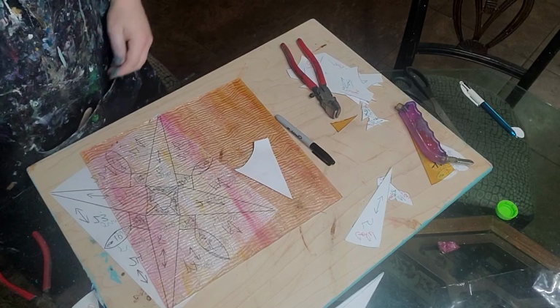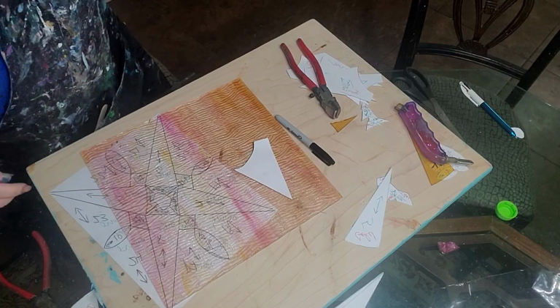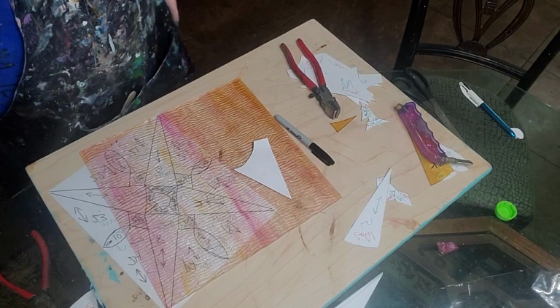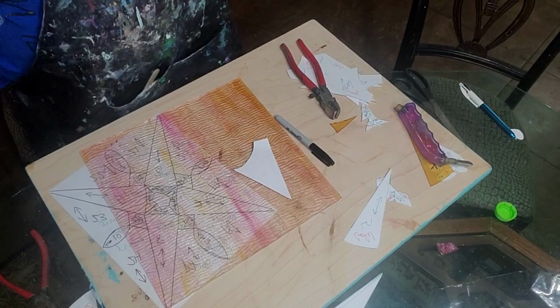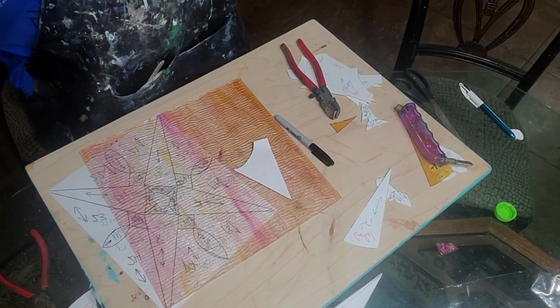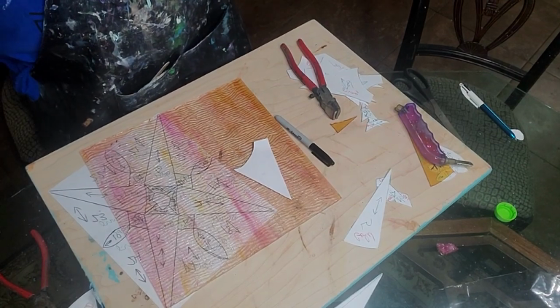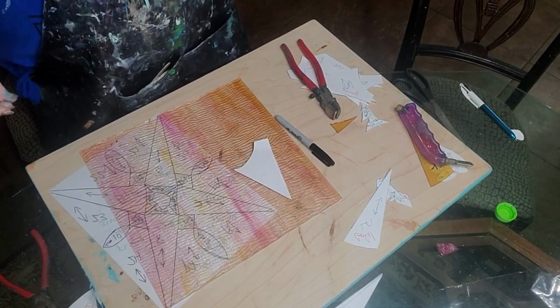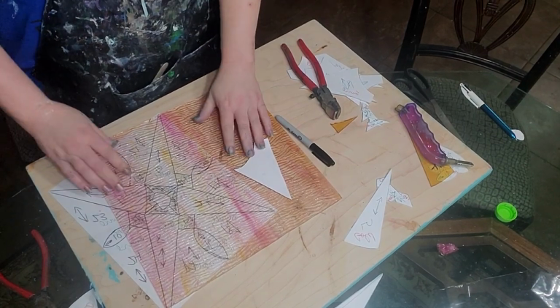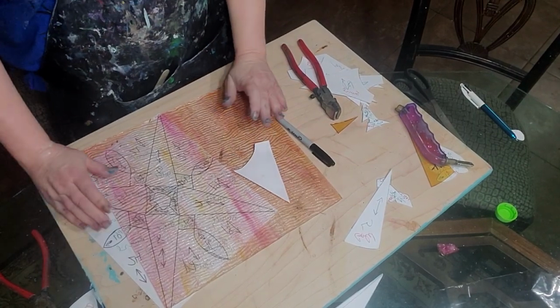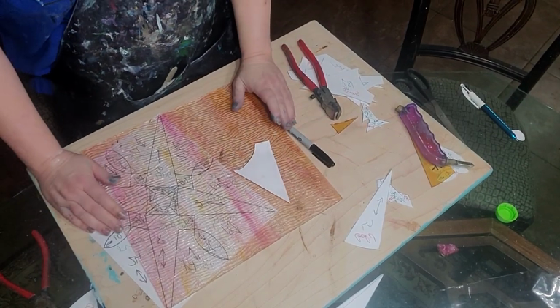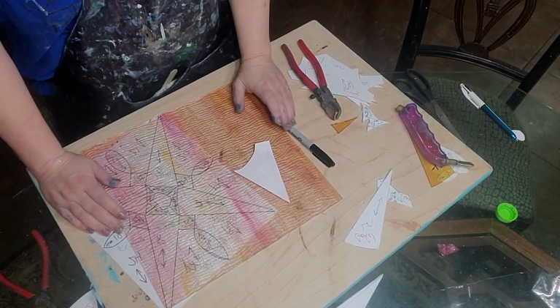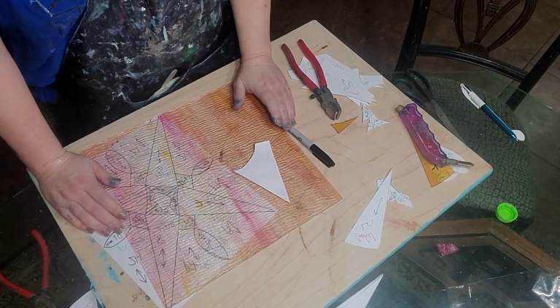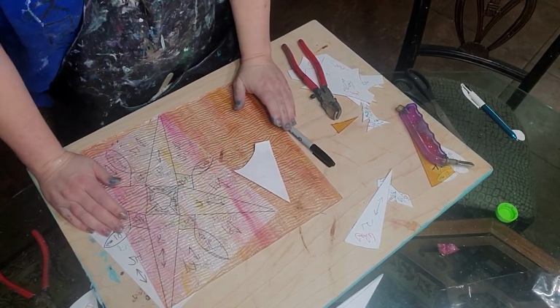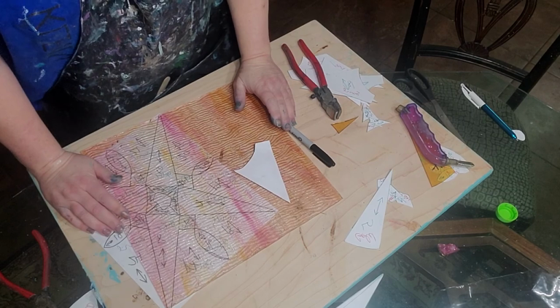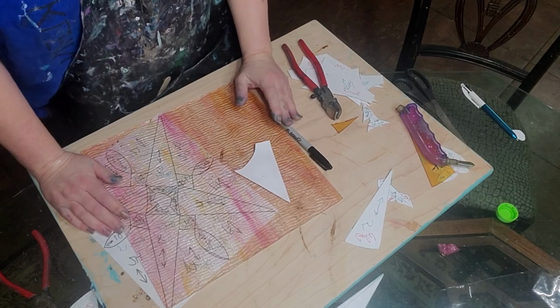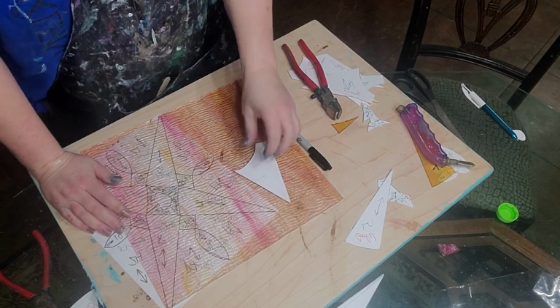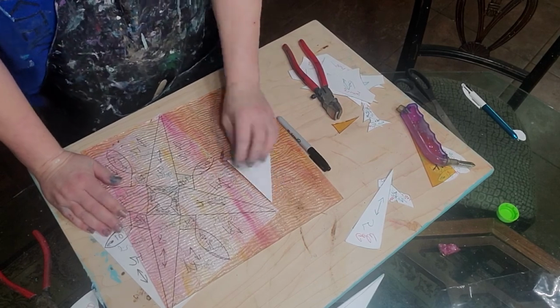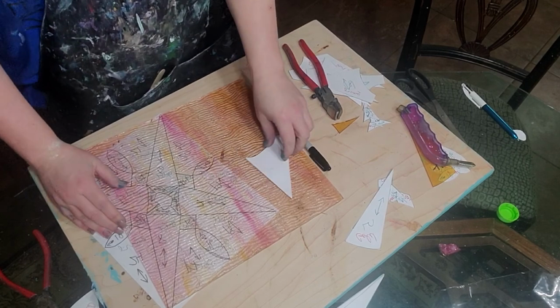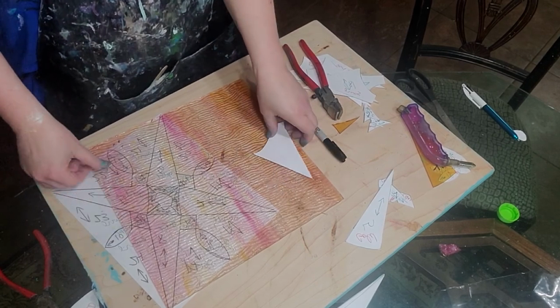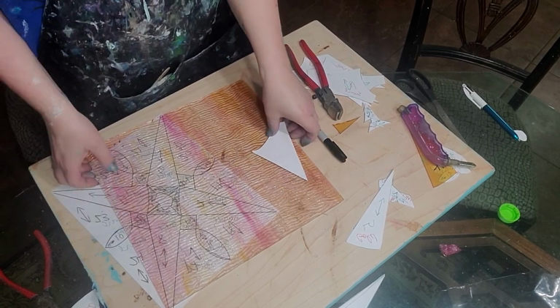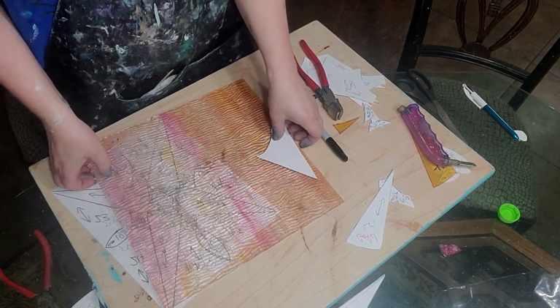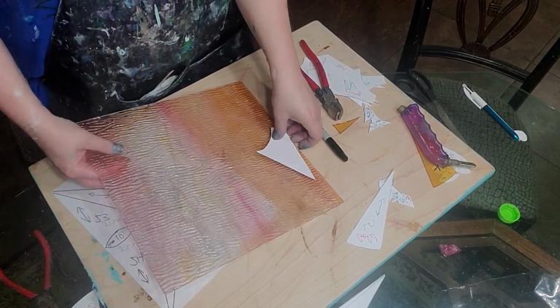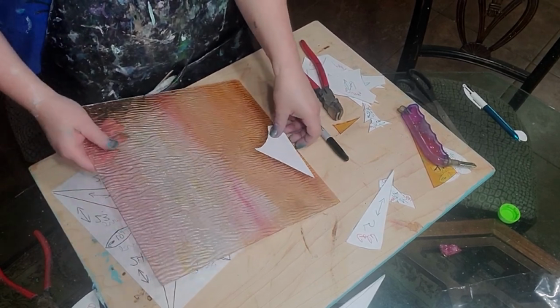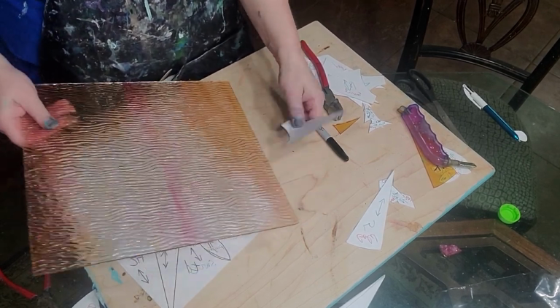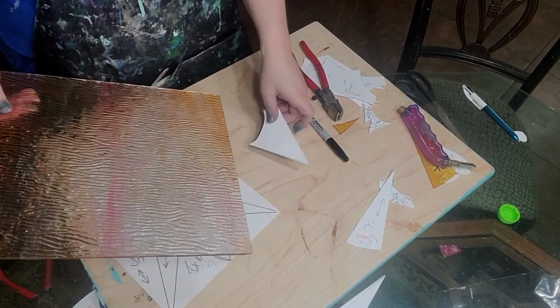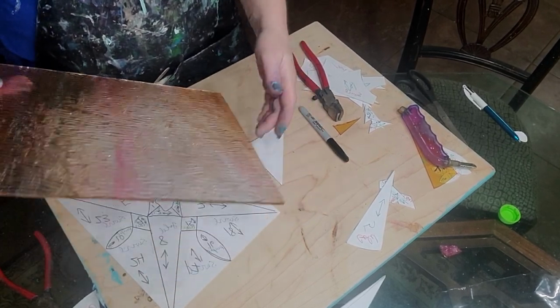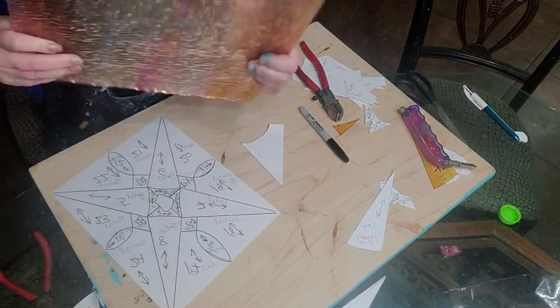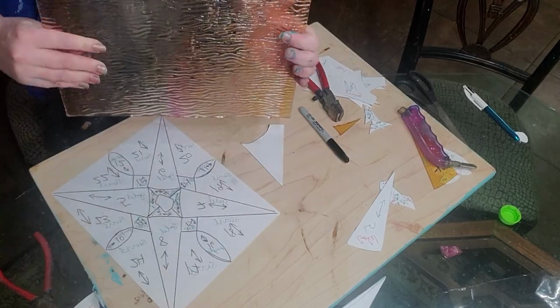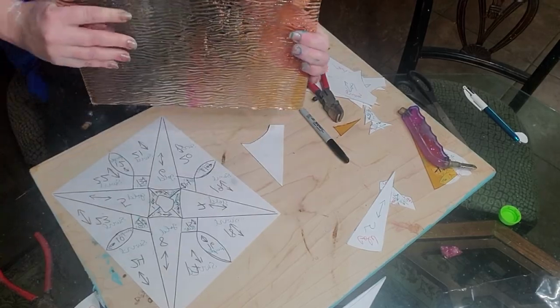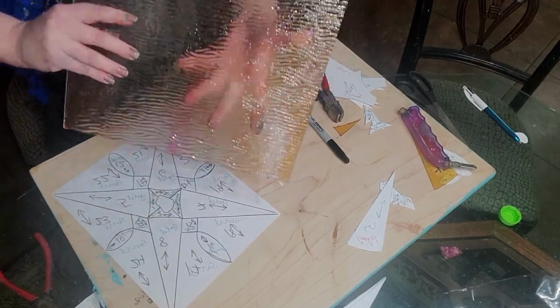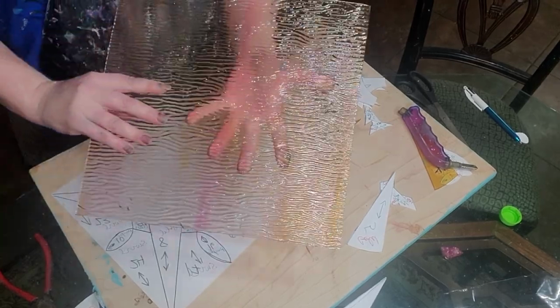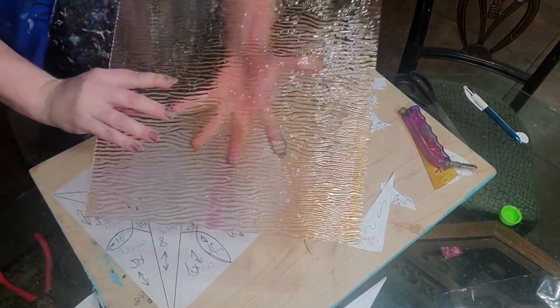Hey everybody. I got cut off on my last cutting video, which is video number two. I was just about to show y'all on these textured pieces how to cut them.